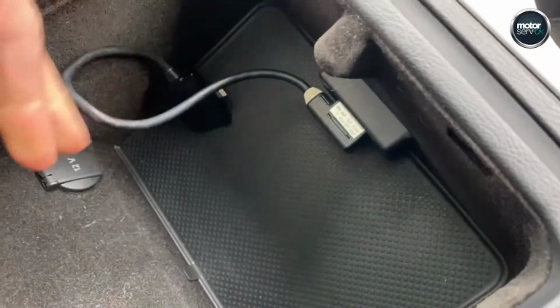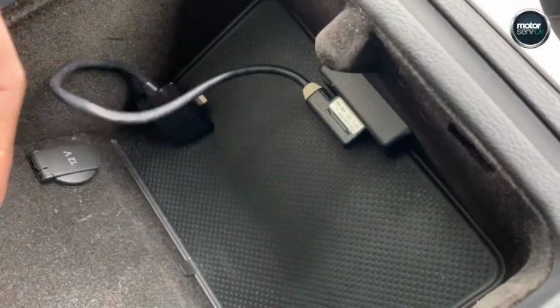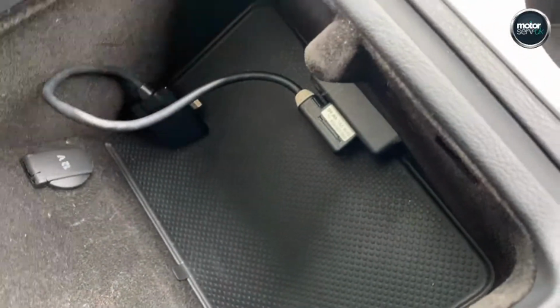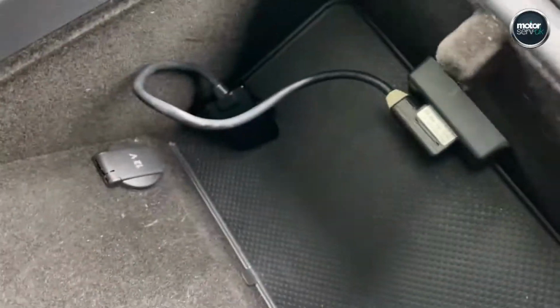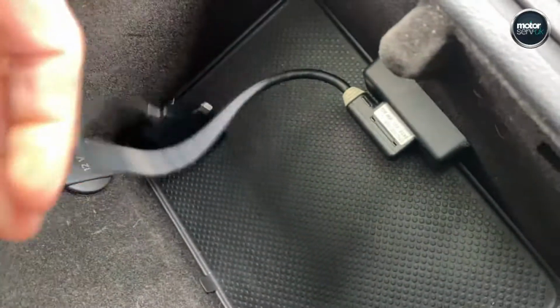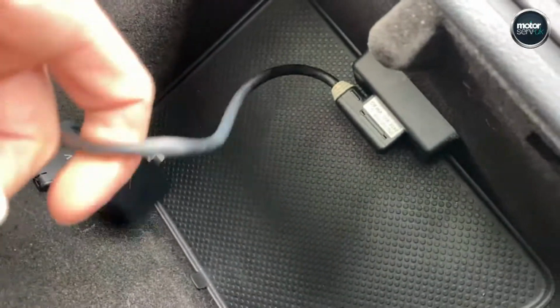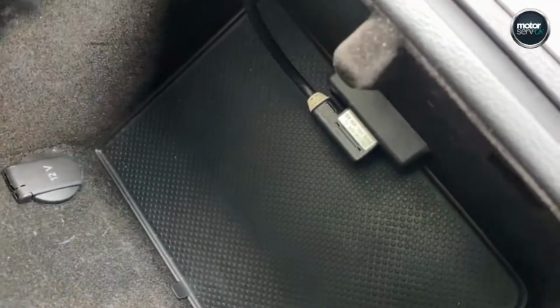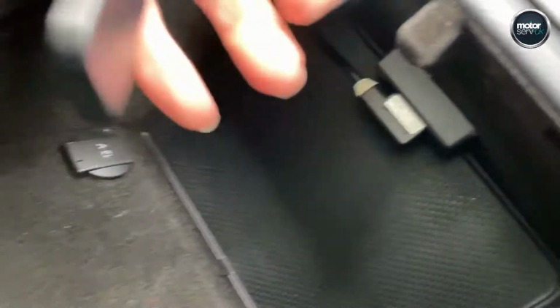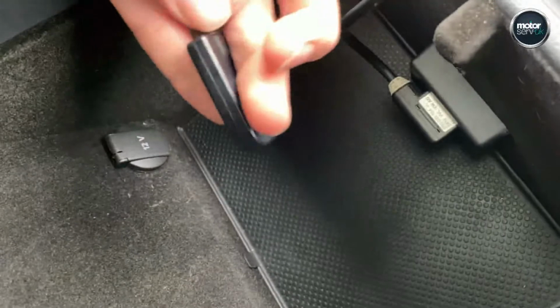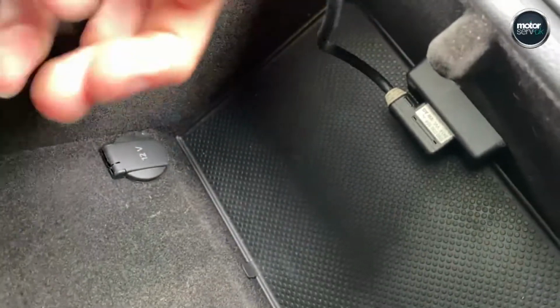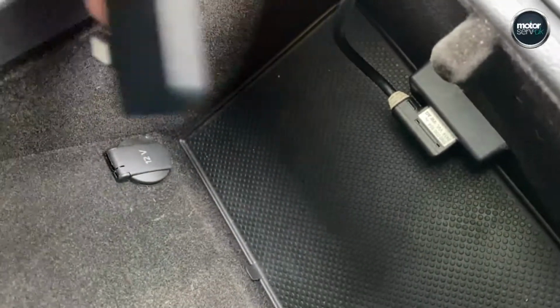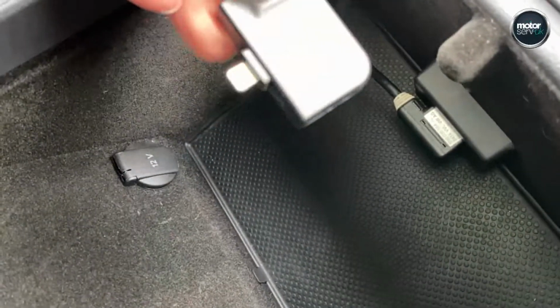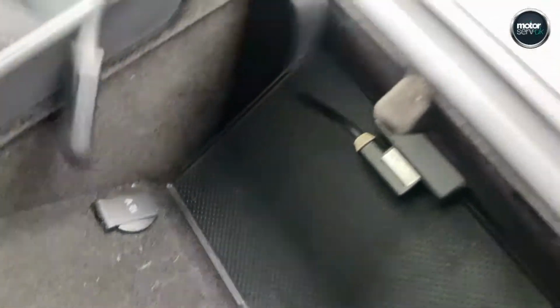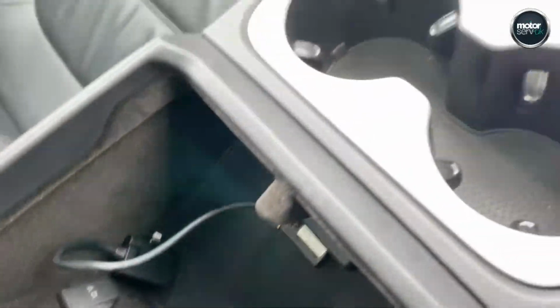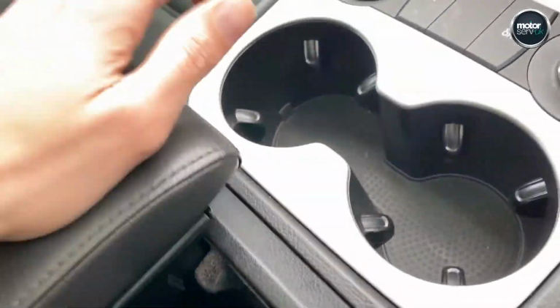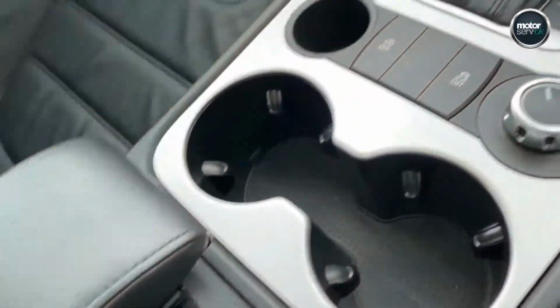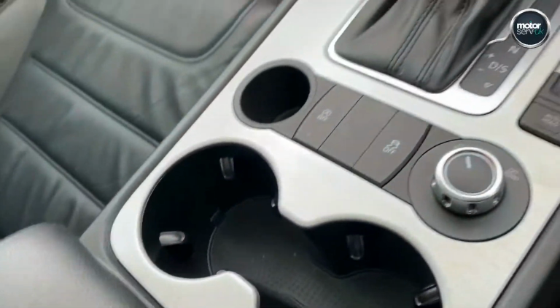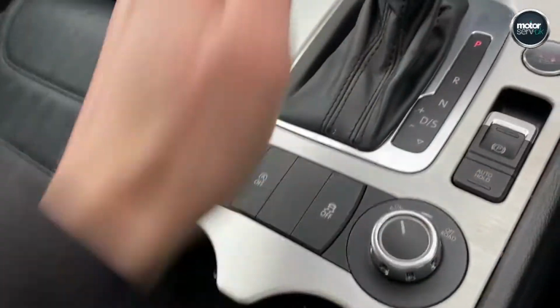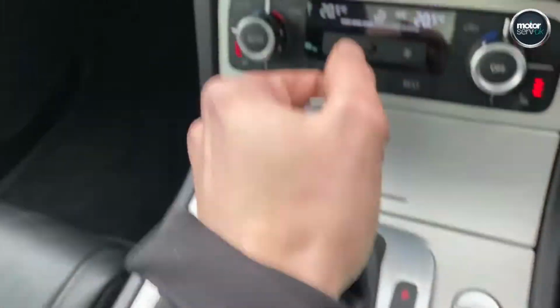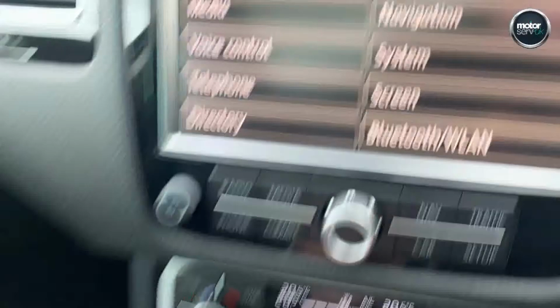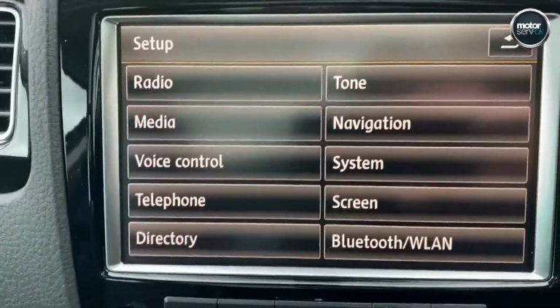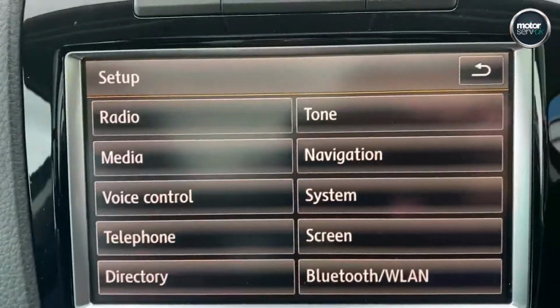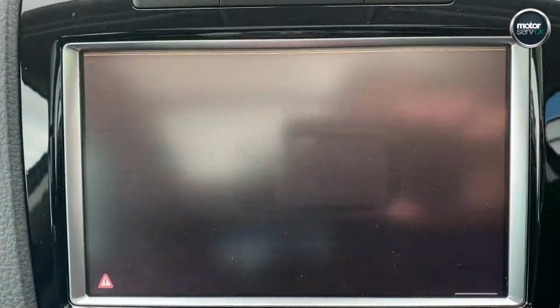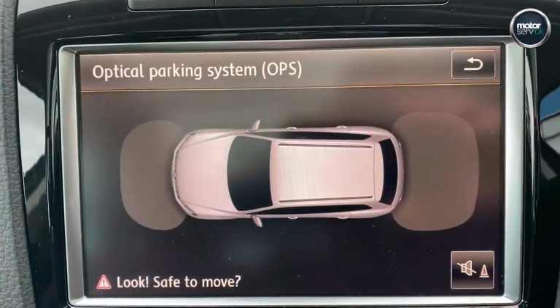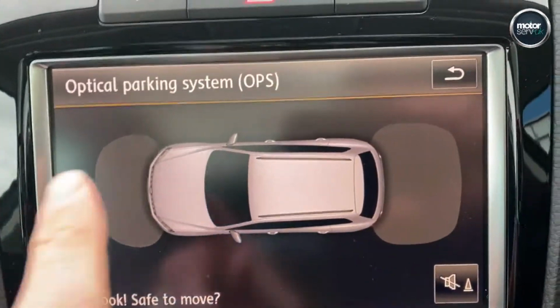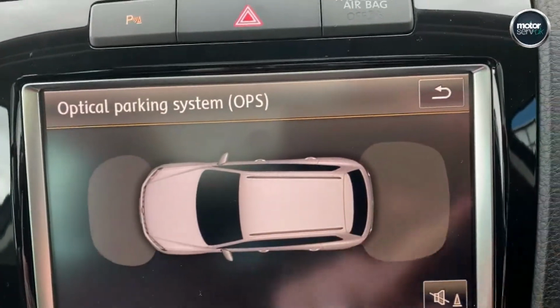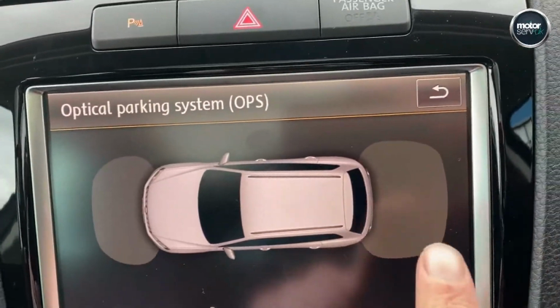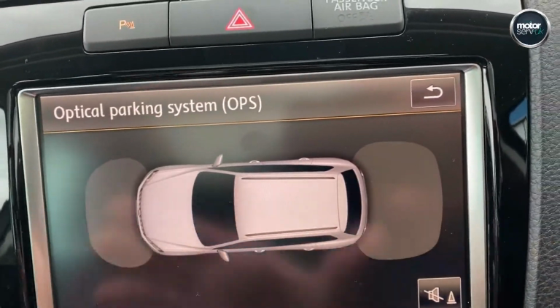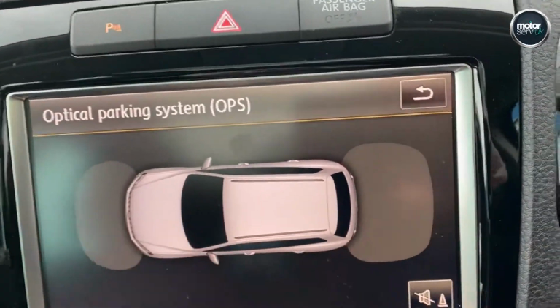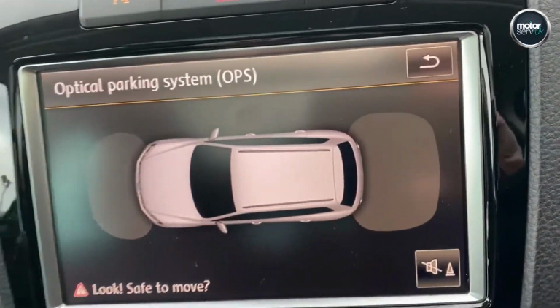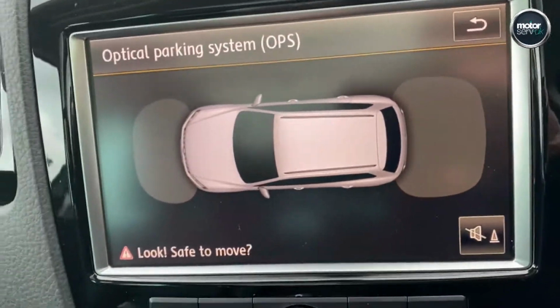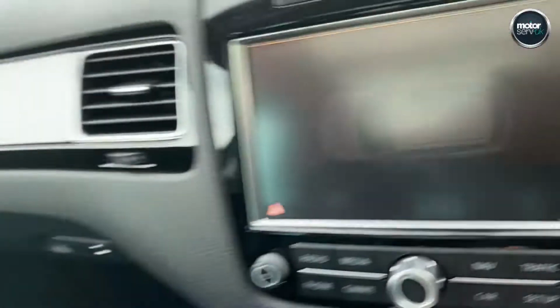USB input function and iPhone adapter. Front and rear parking sensors — they're audio and visual, so it lights up as you get closer to an object.